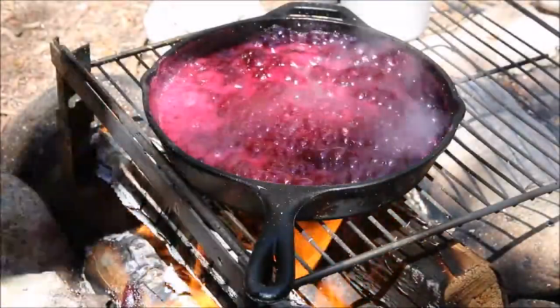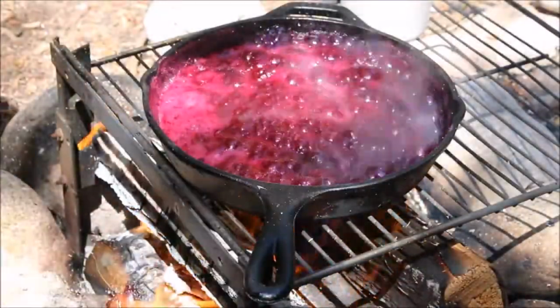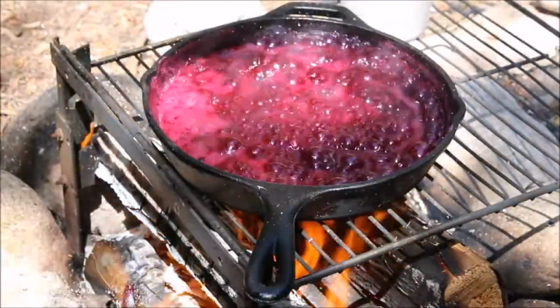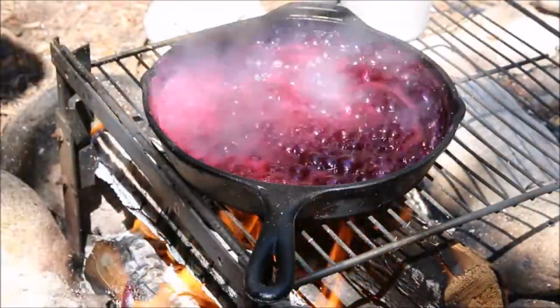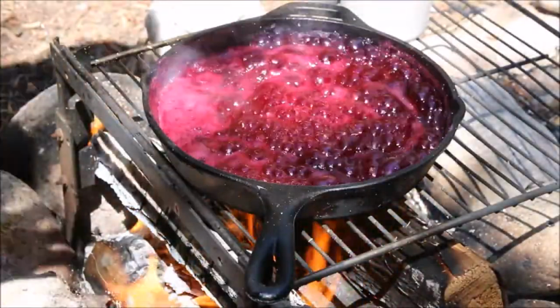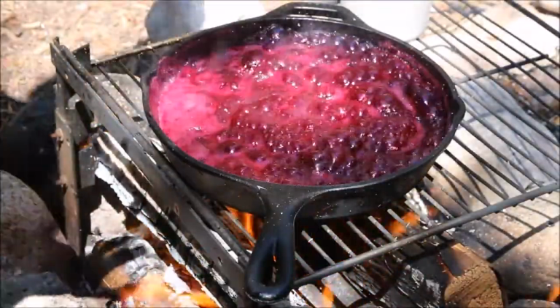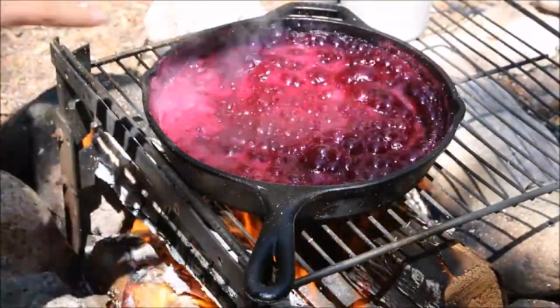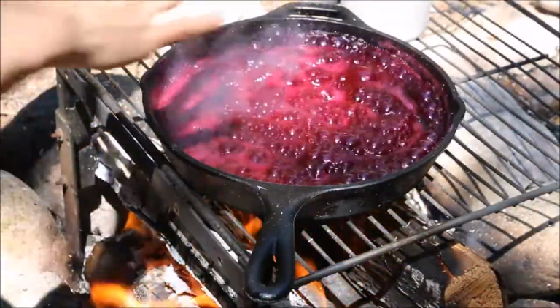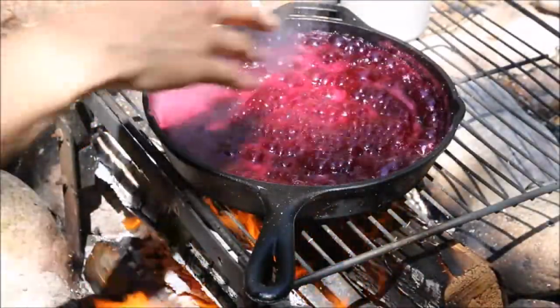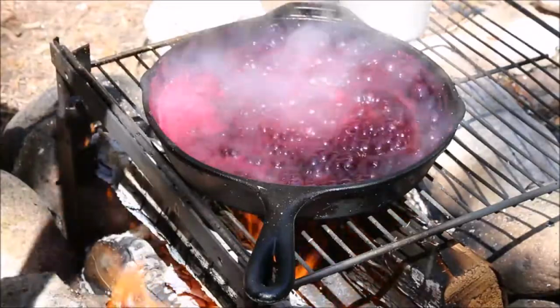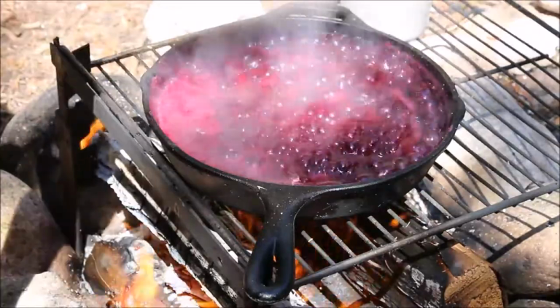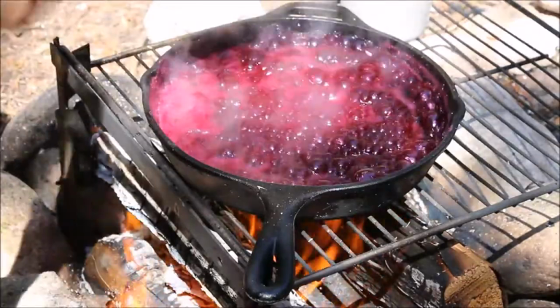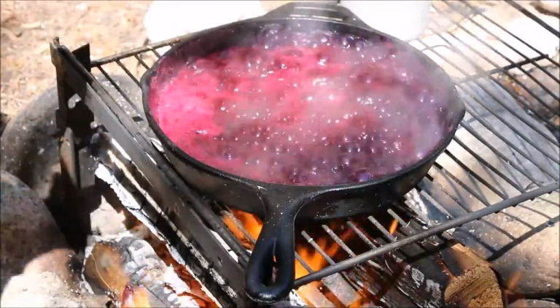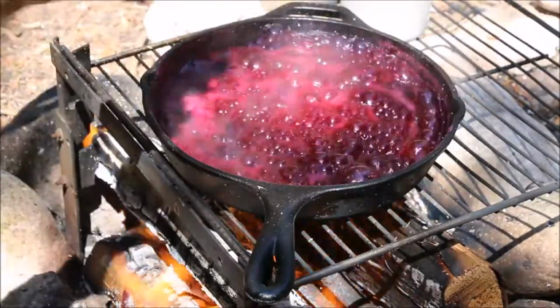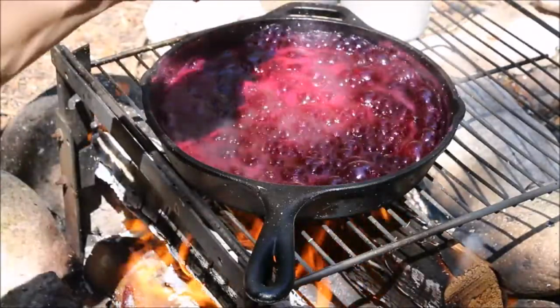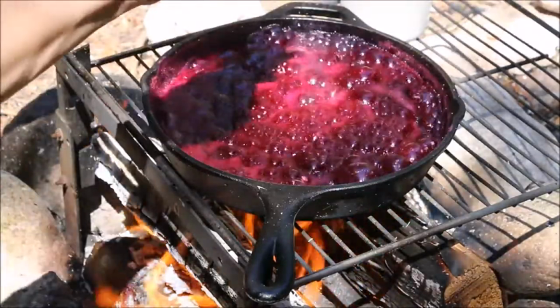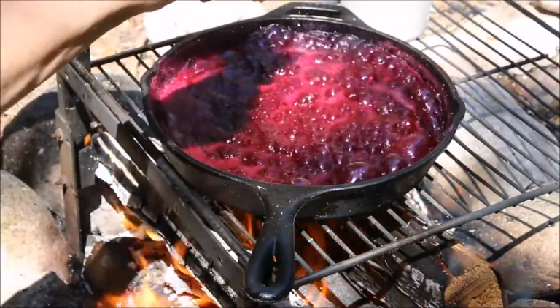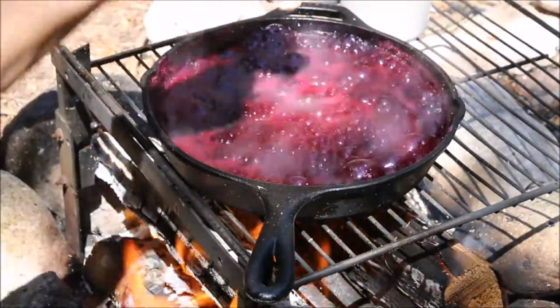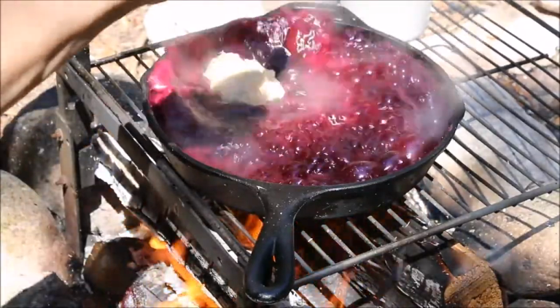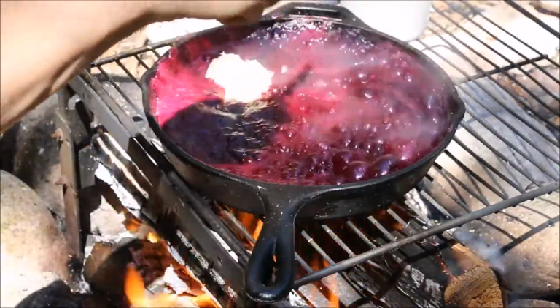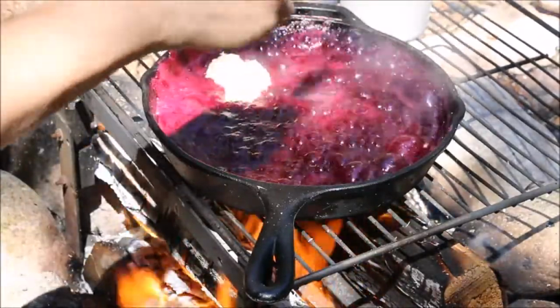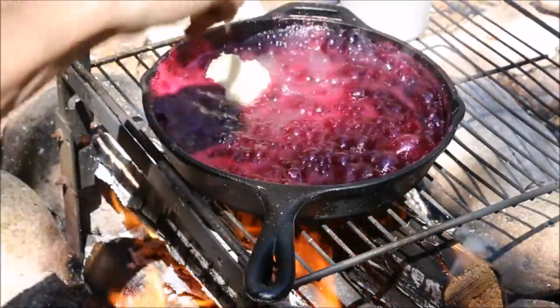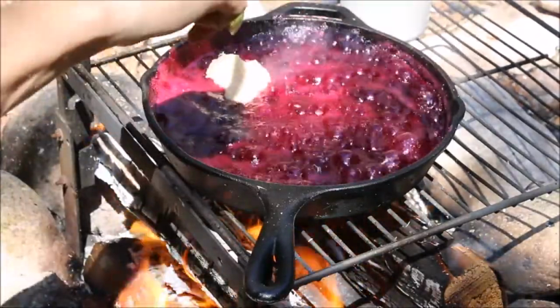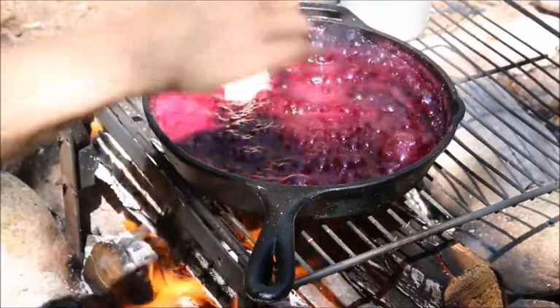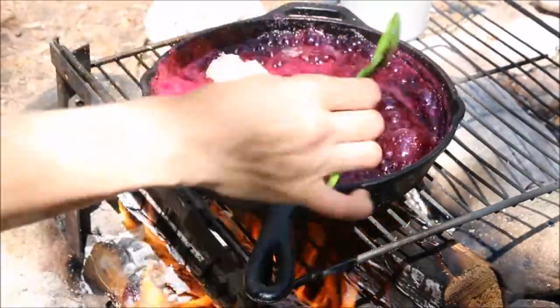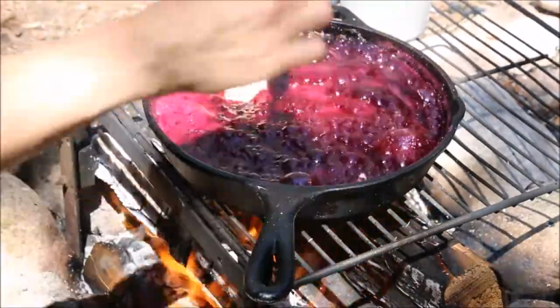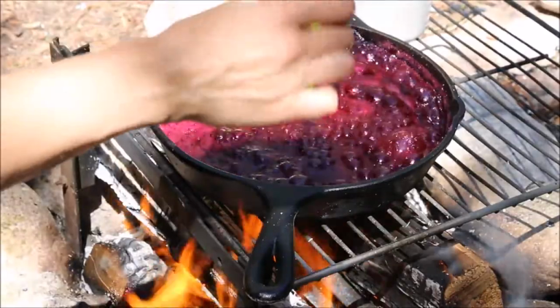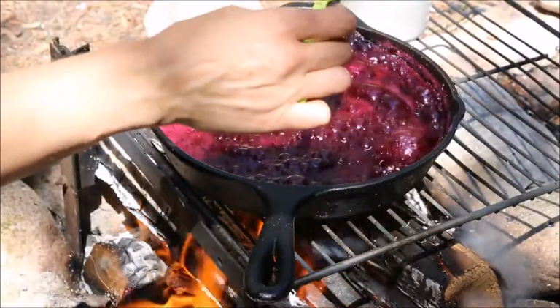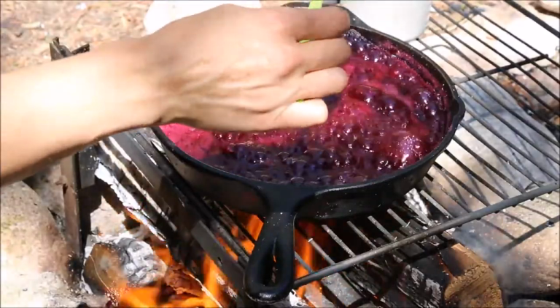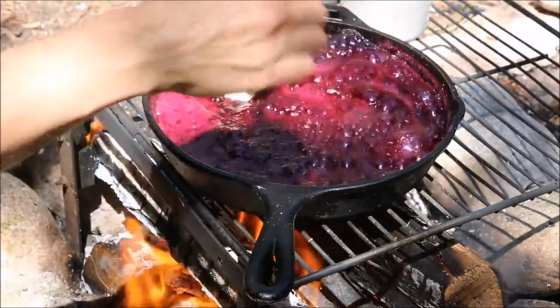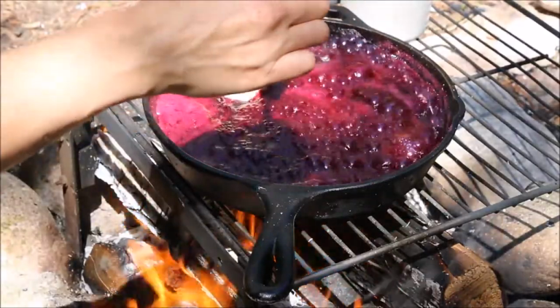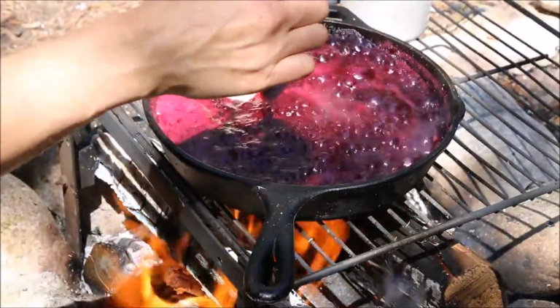When your blueberry mixture has thickened a little bit, you can drop spoonfuls of your batter in and then put the lid on so they can steam.